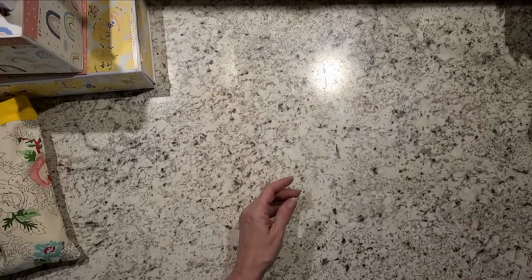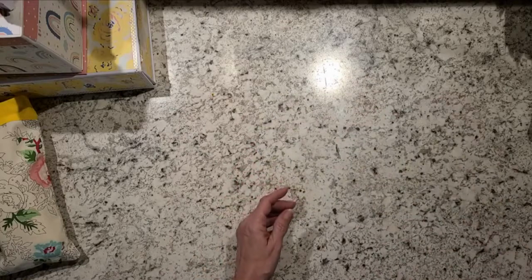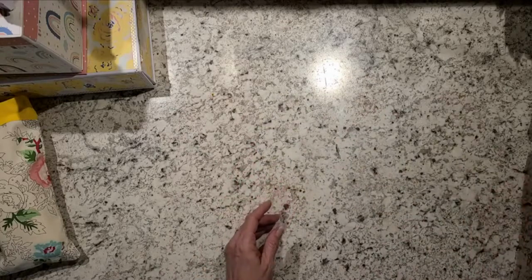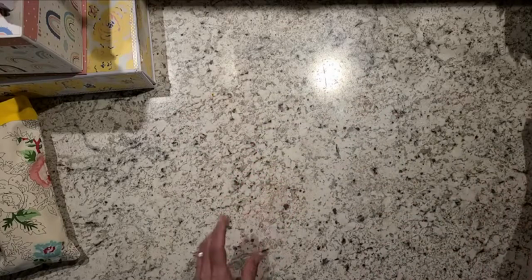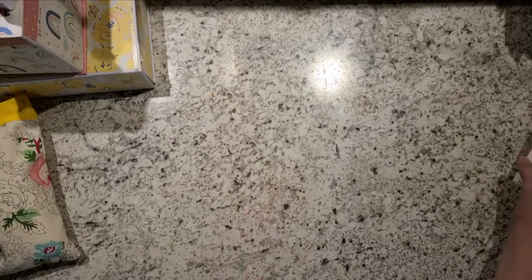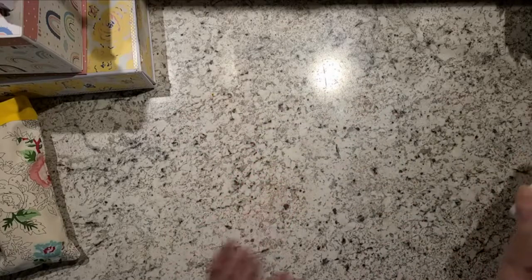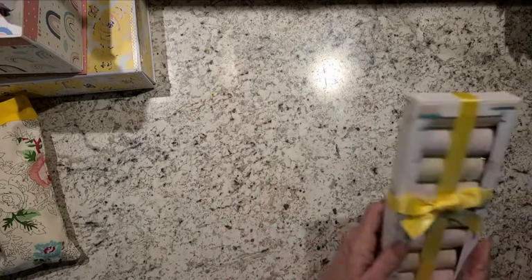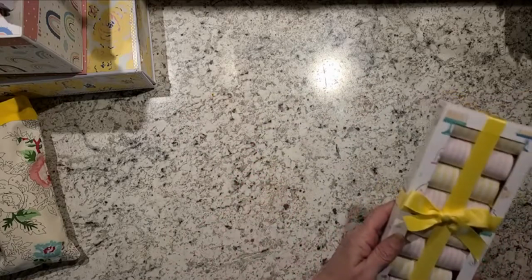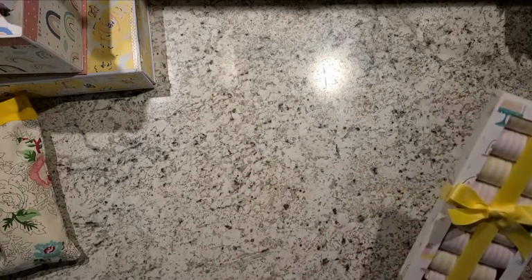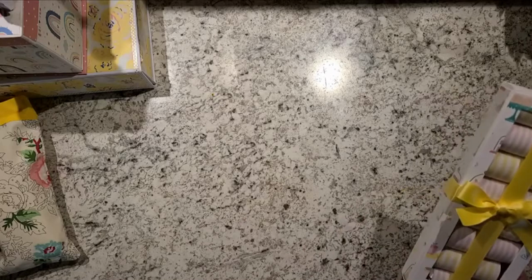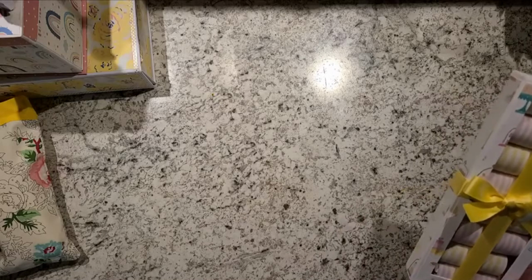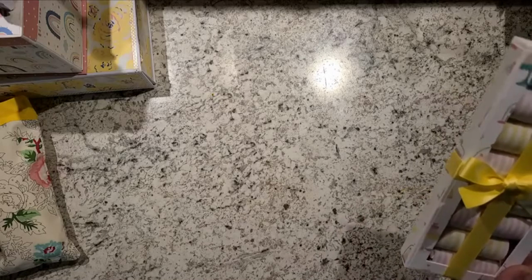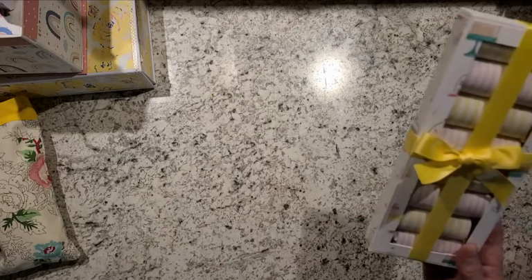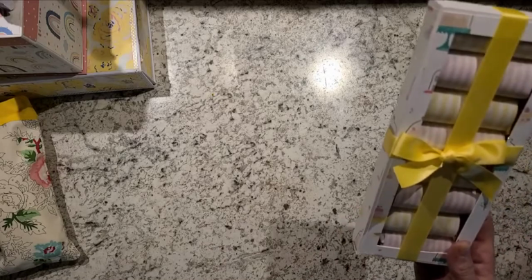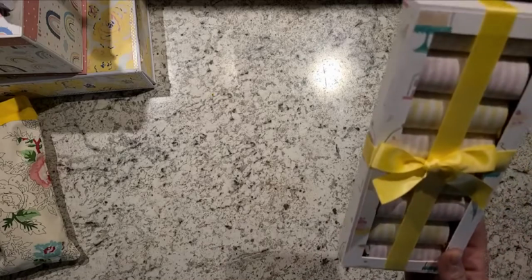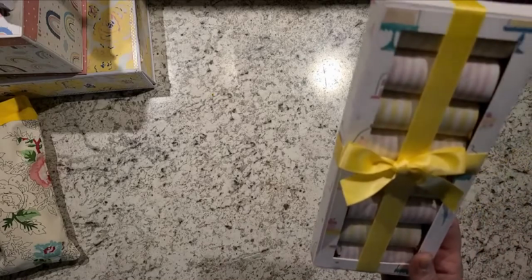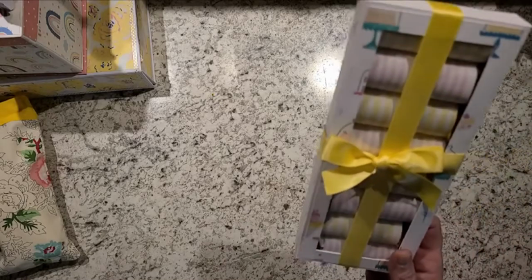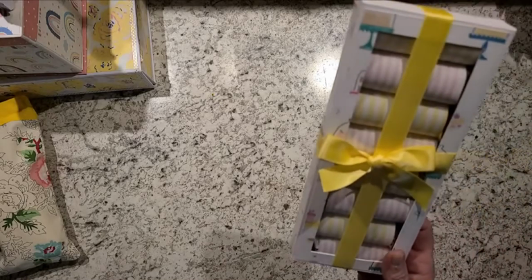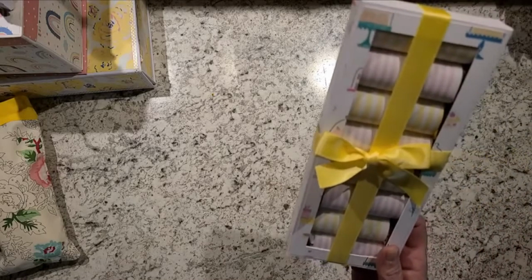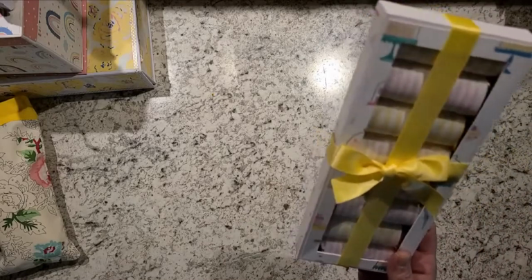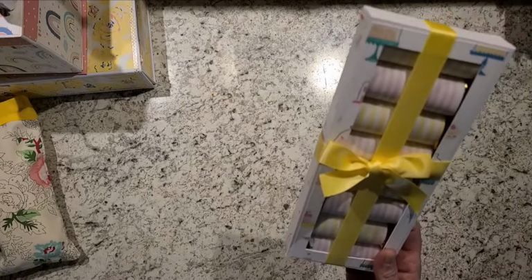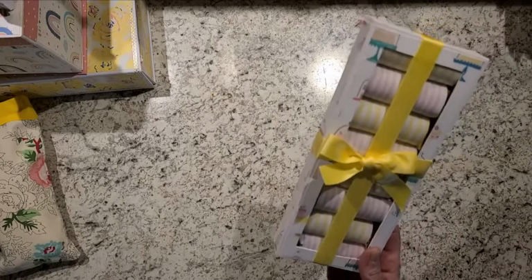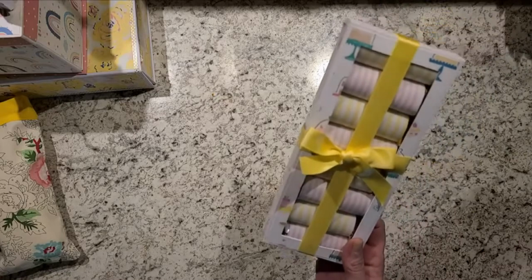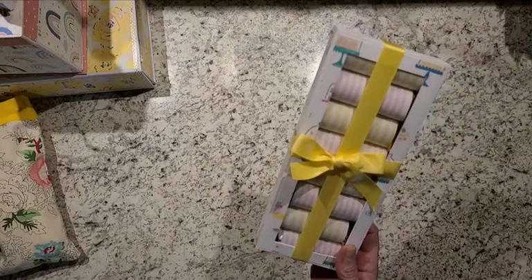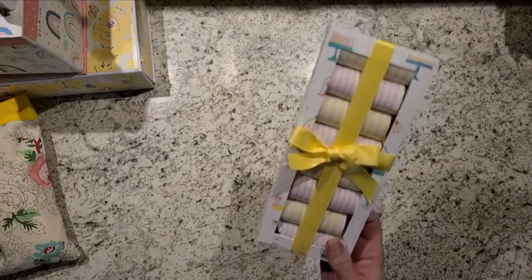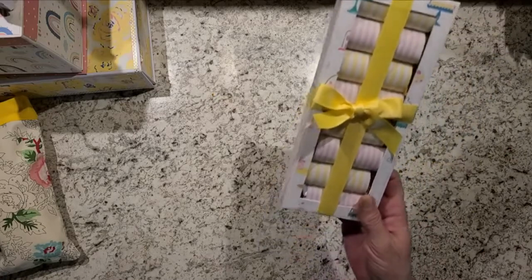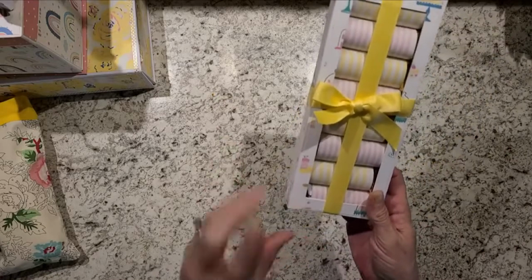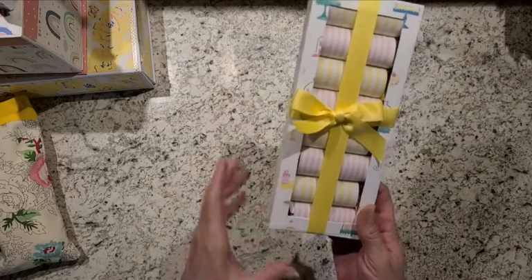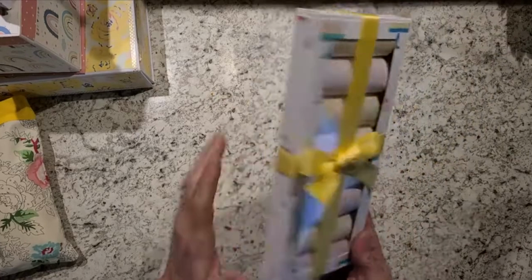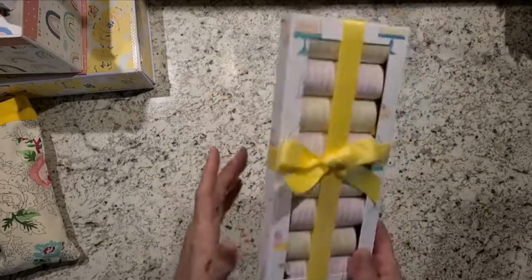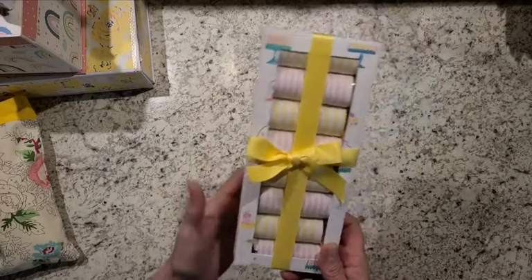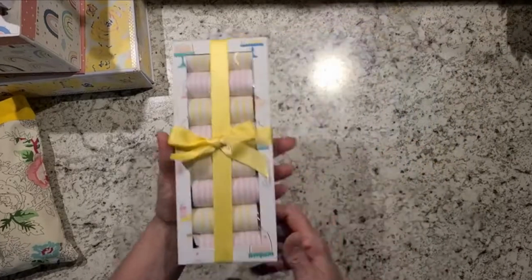I'm so tired, guys. It's been a long weekend, and I woke up this morning with a migraine. I wanted to get this in the post office but the migraine was so bad I never made it. So I'm going to try to get this out this afternoon.